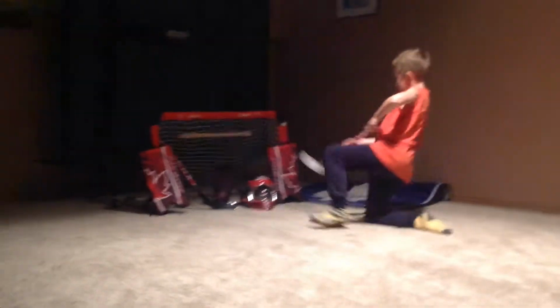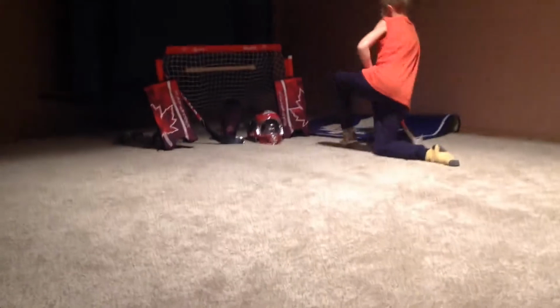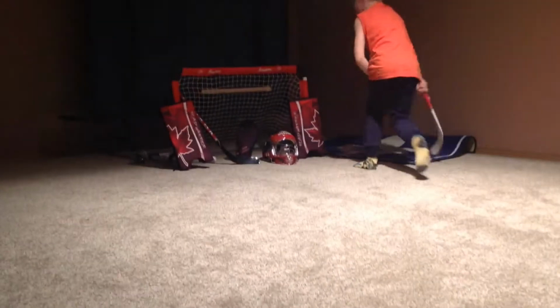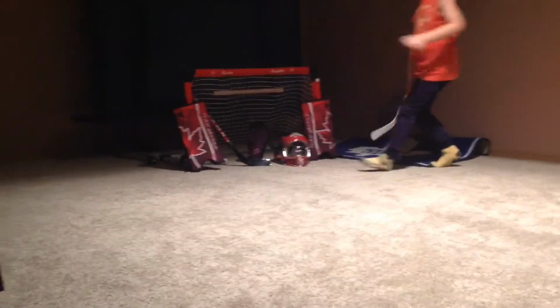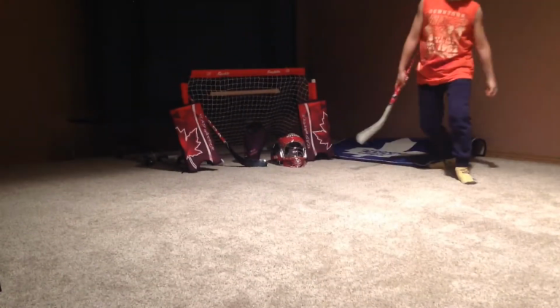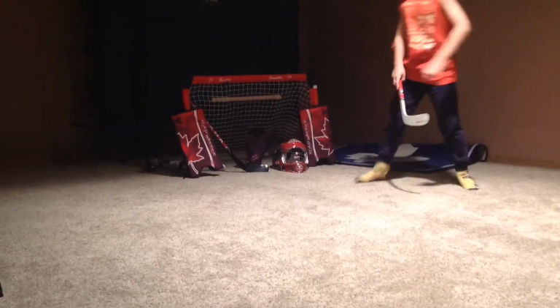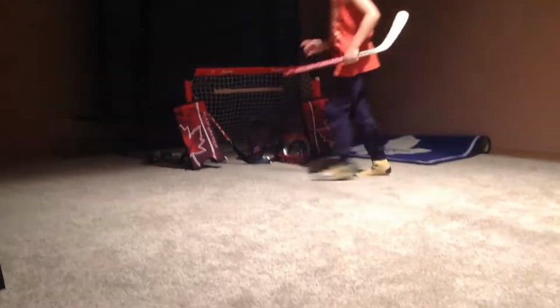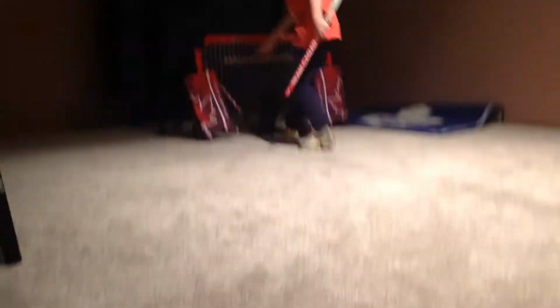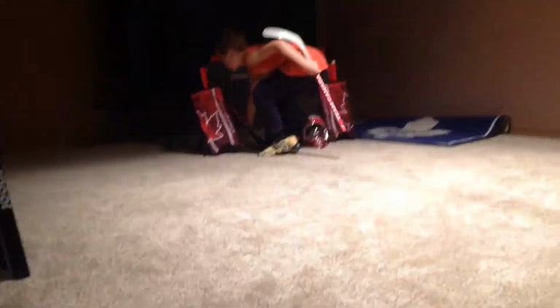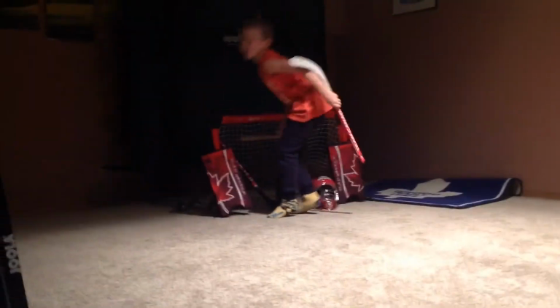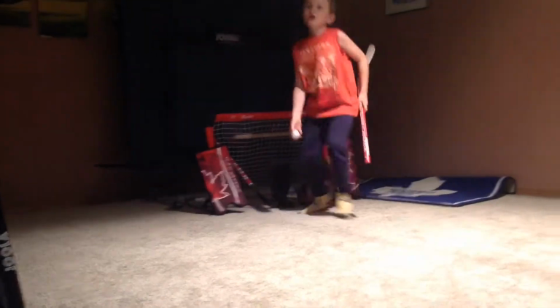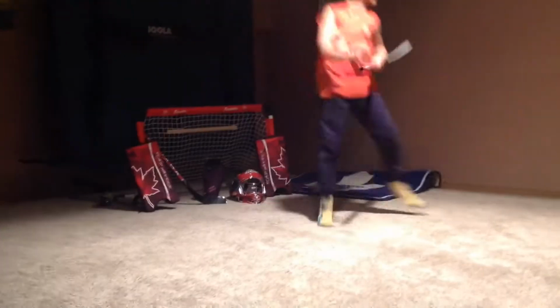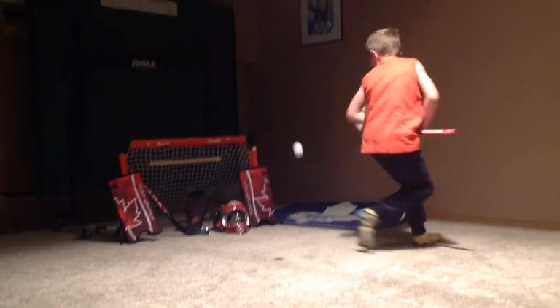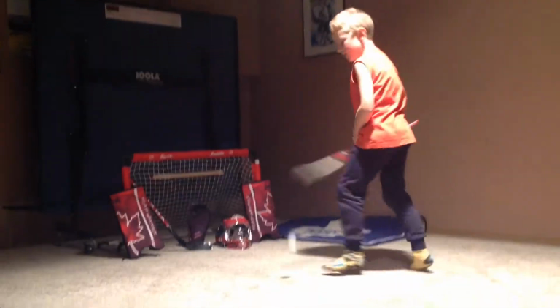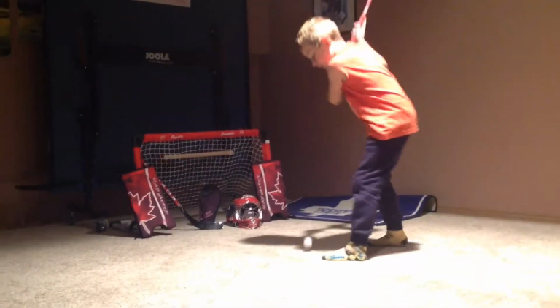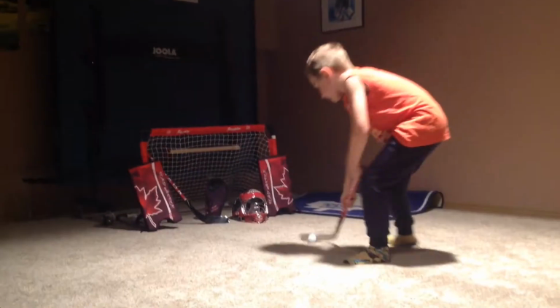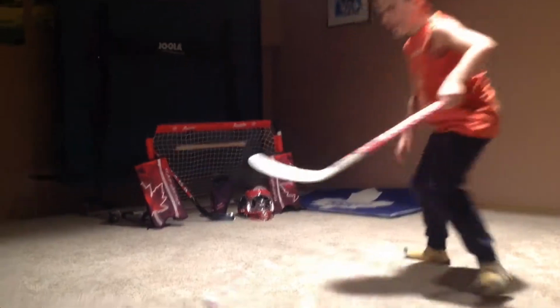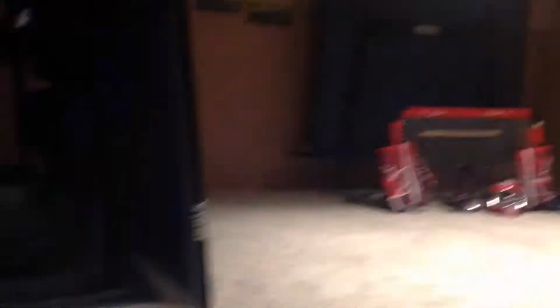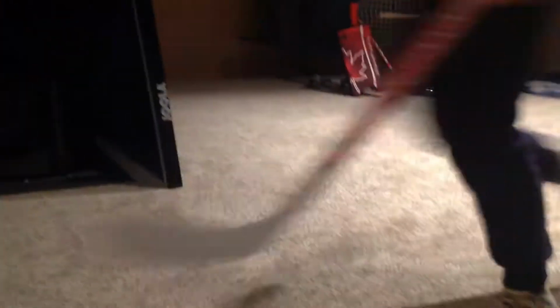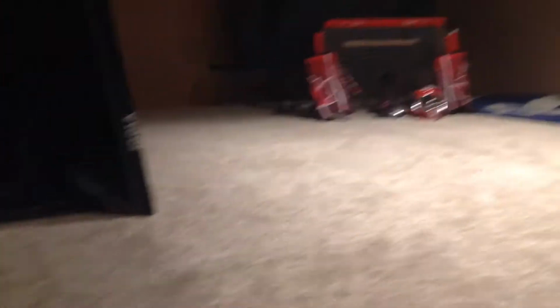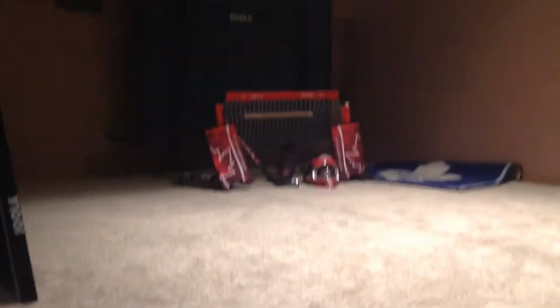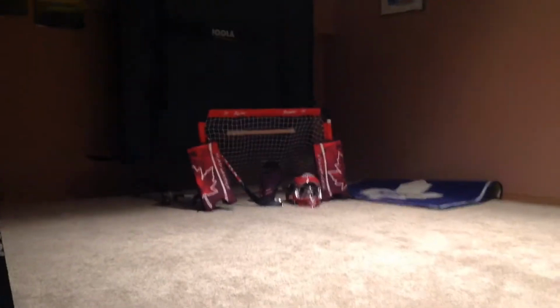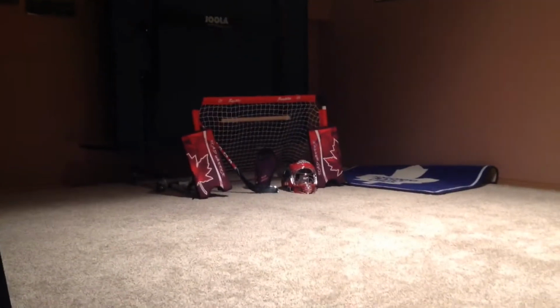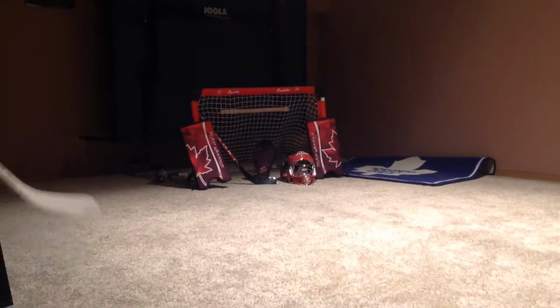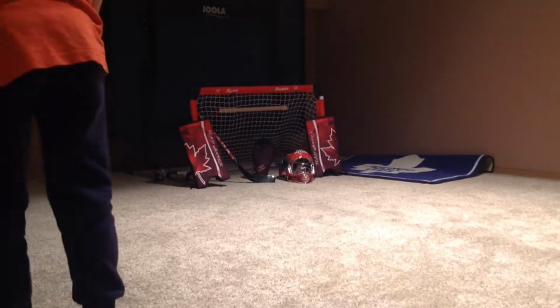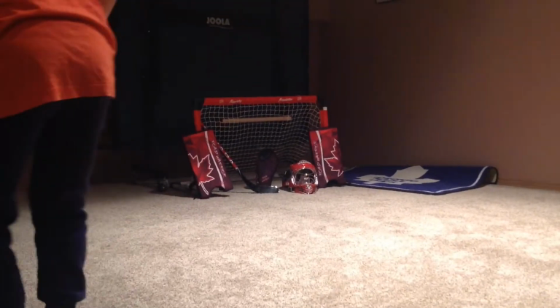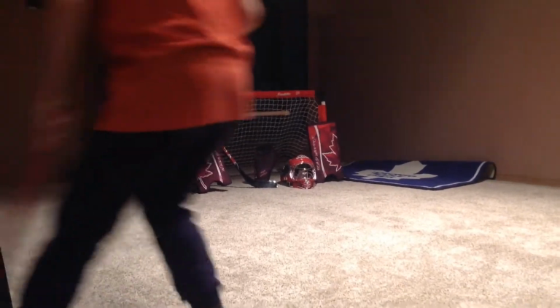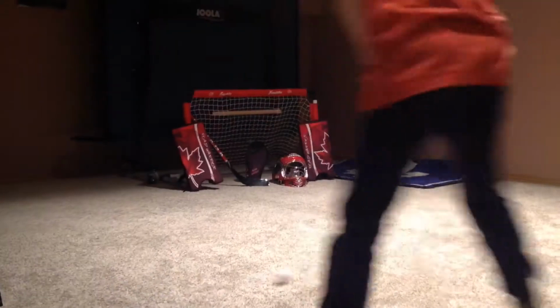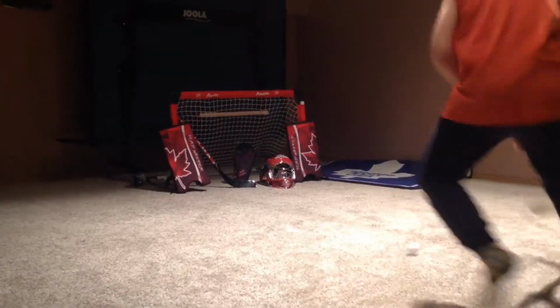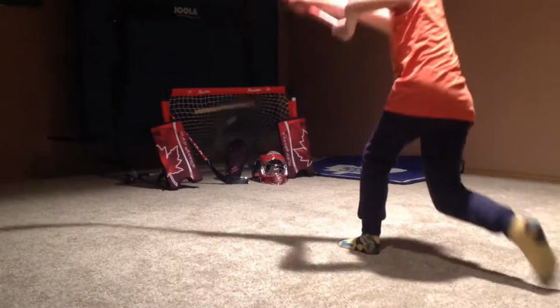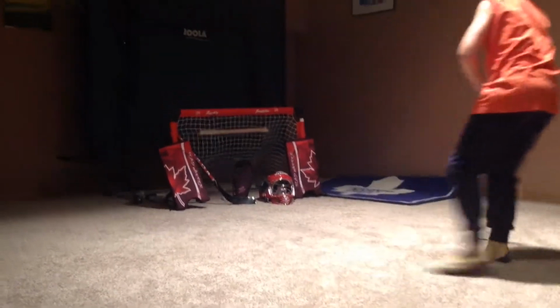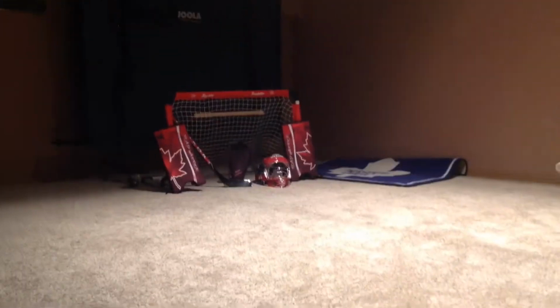He shoots. He scores again. What? Nice. Nice.